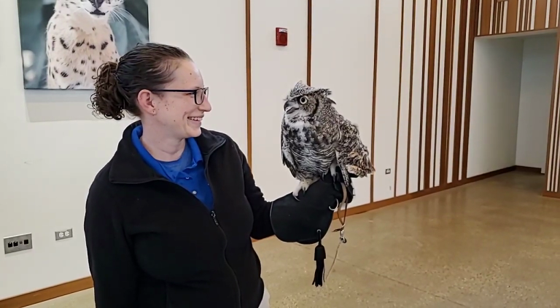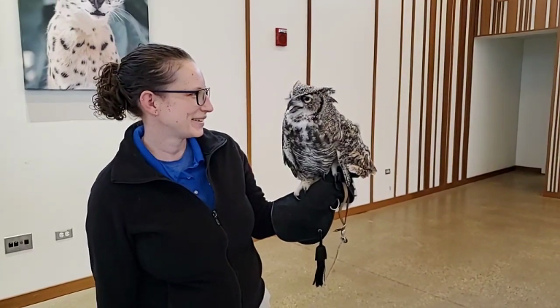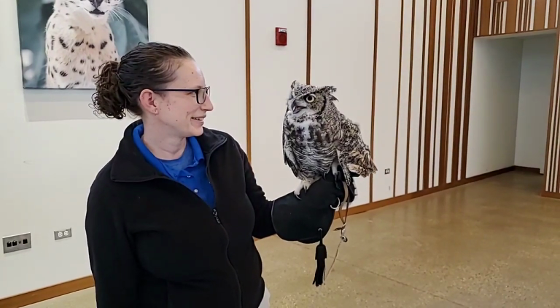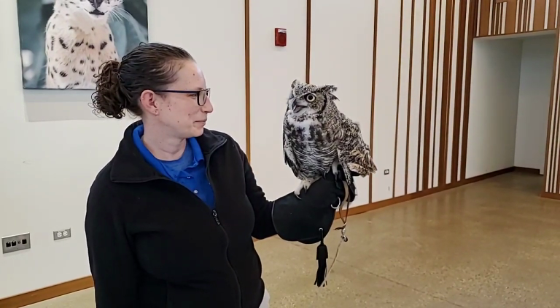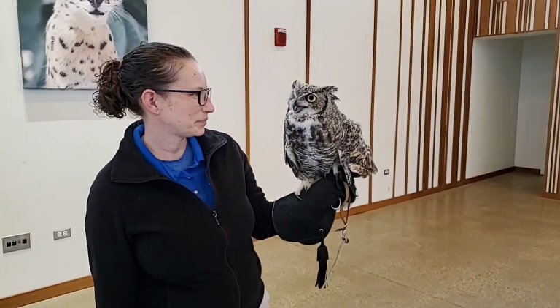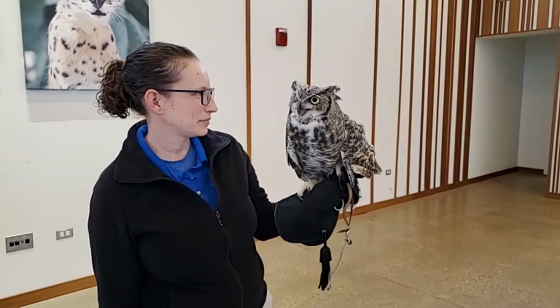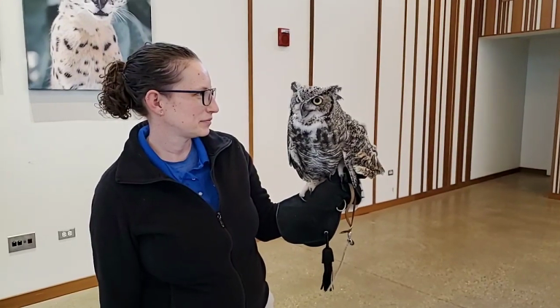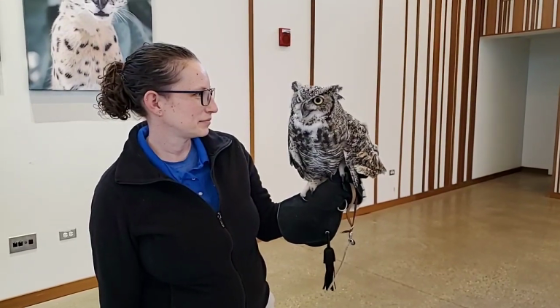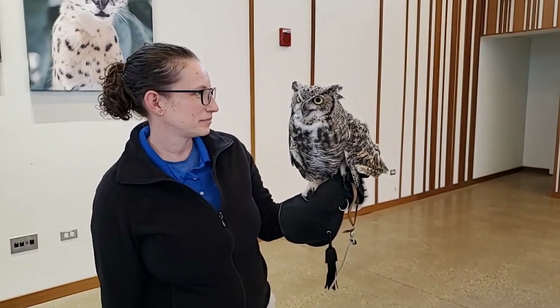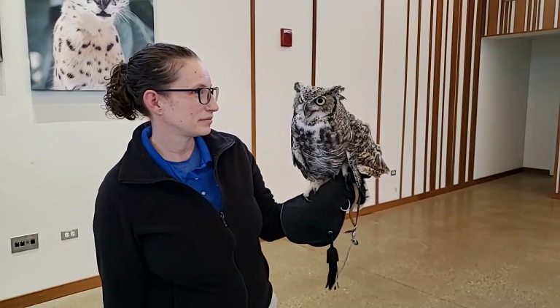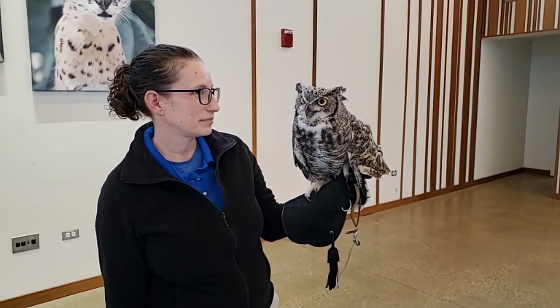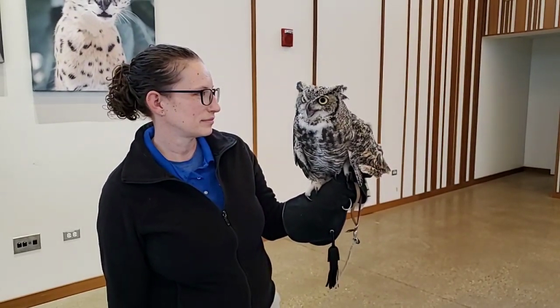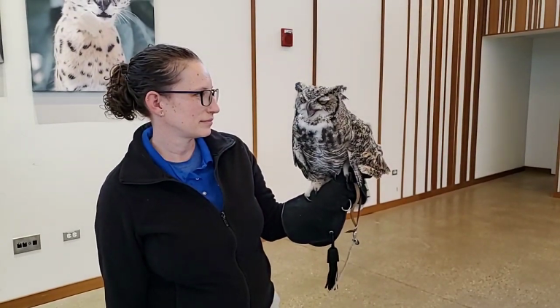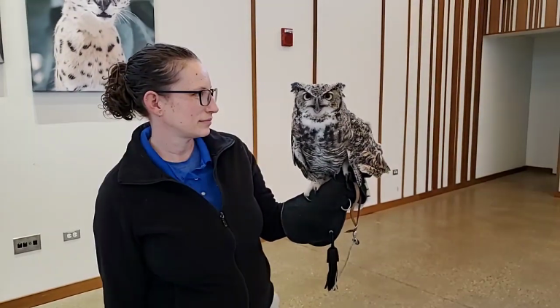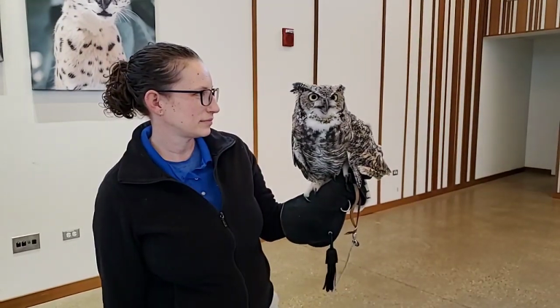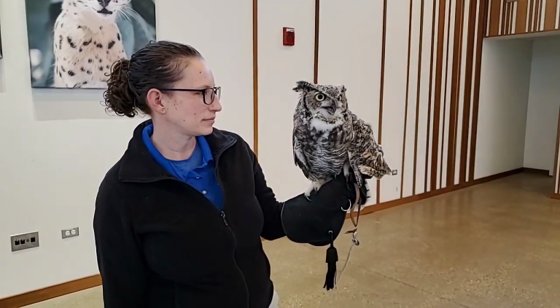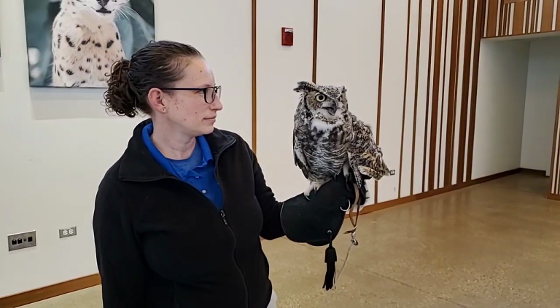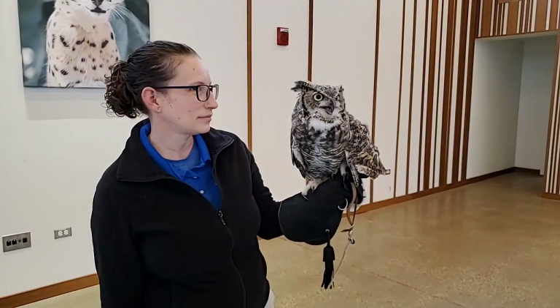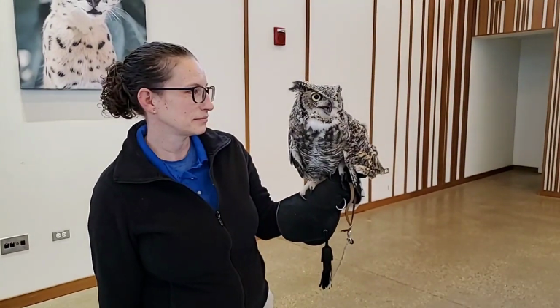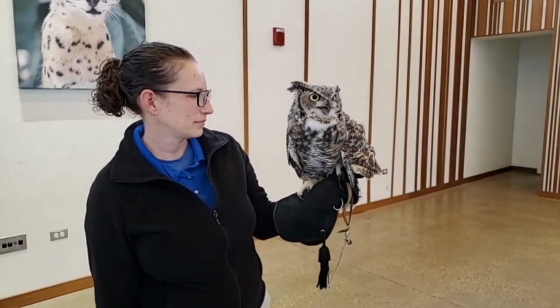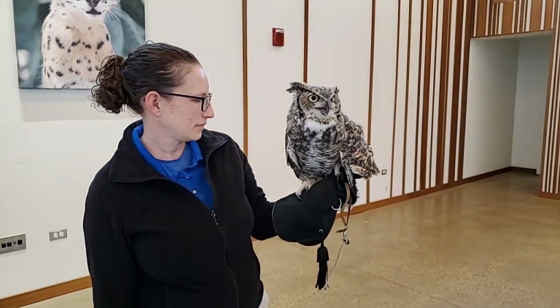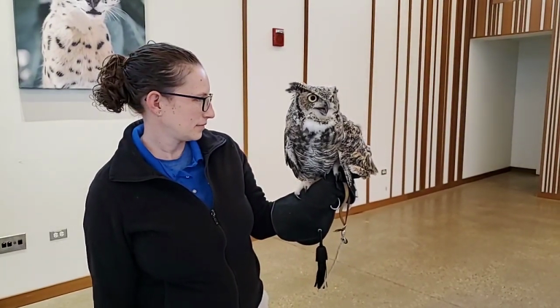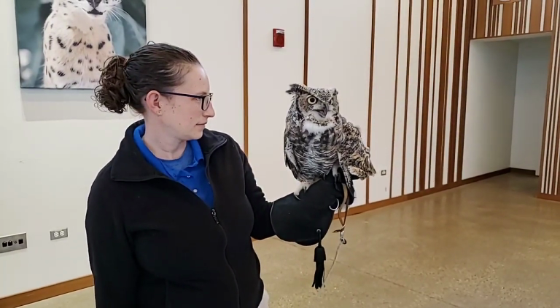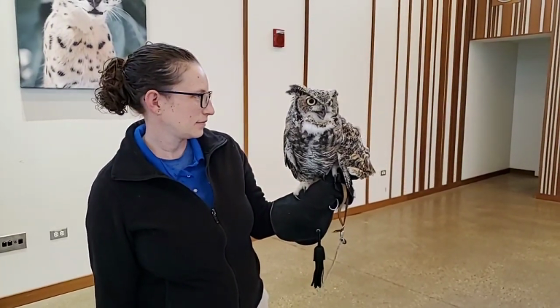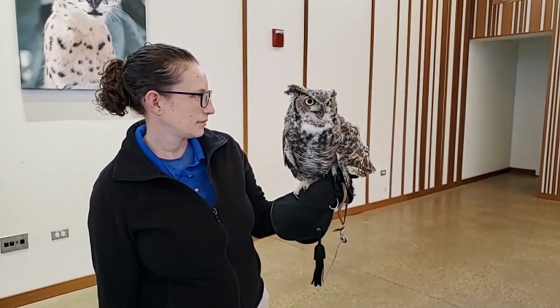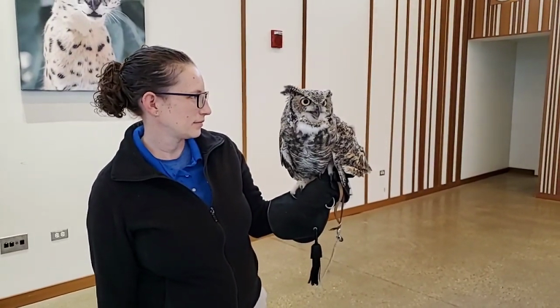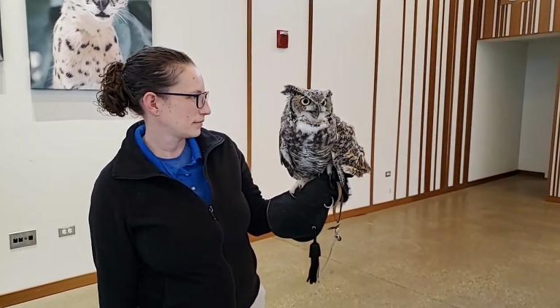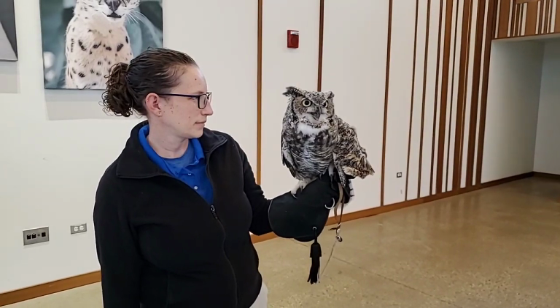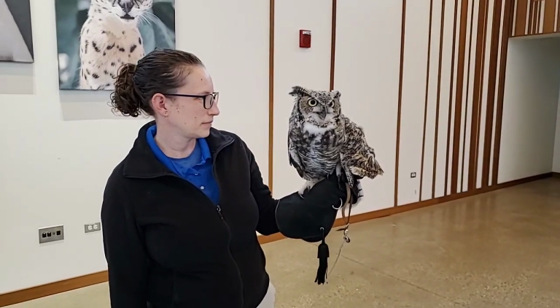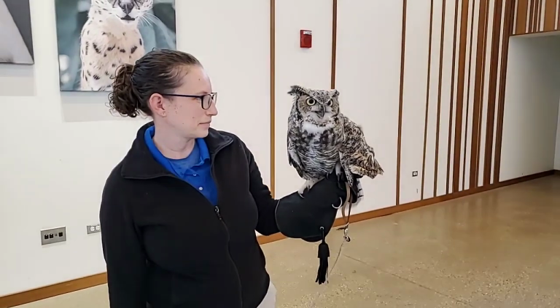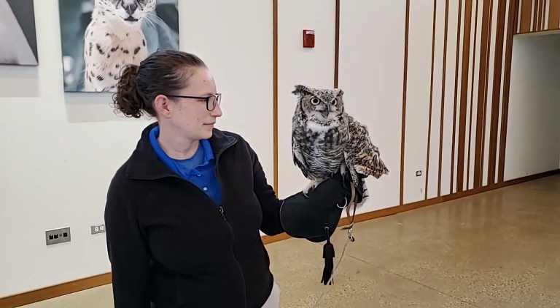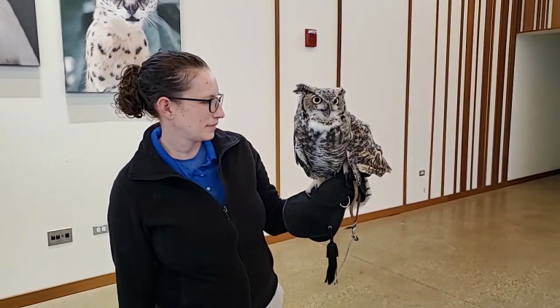Once they've captured that prey with those really sharp talons, they'll actually tear into it with that really sharp beak. A lot of times what we tell people is the talons are kind of like a fork and the beak is like a knife — the talons are used to hold the food in place and the beak is used to cut that food up.